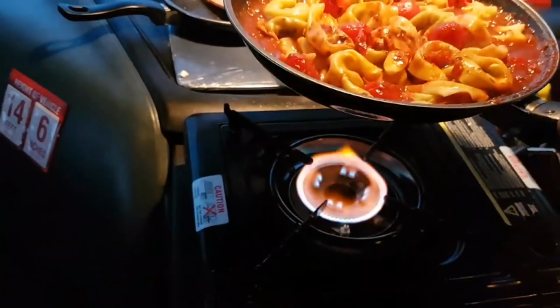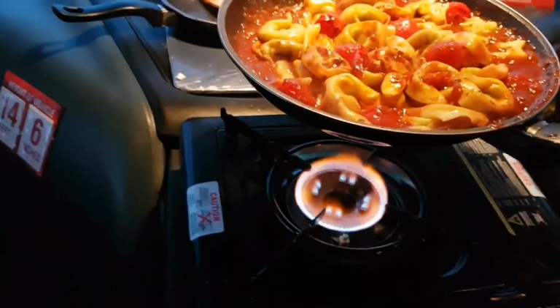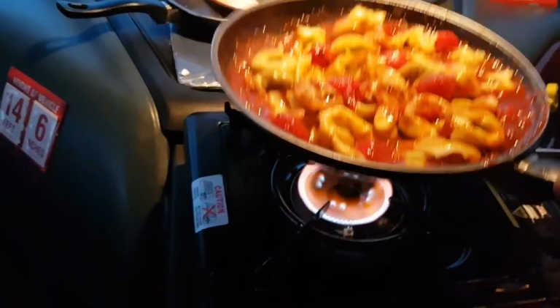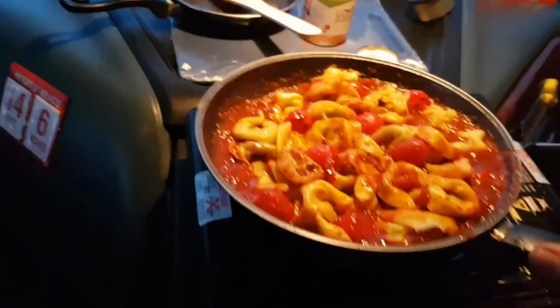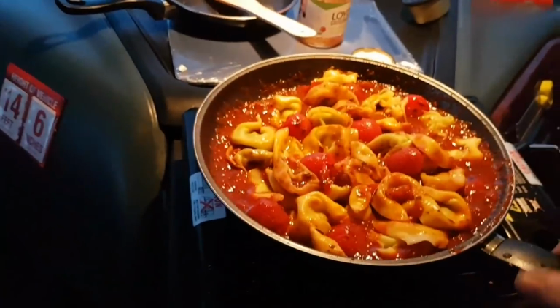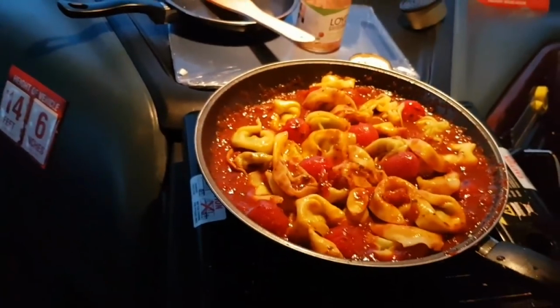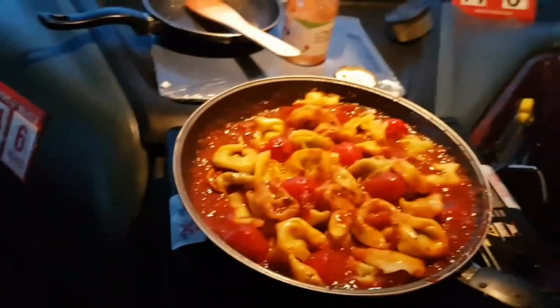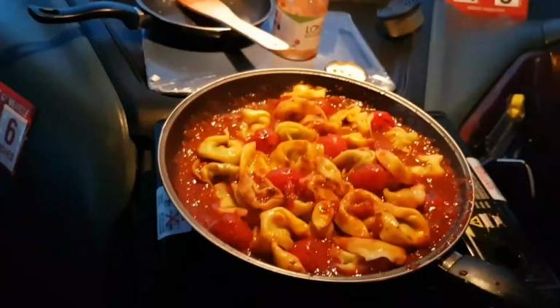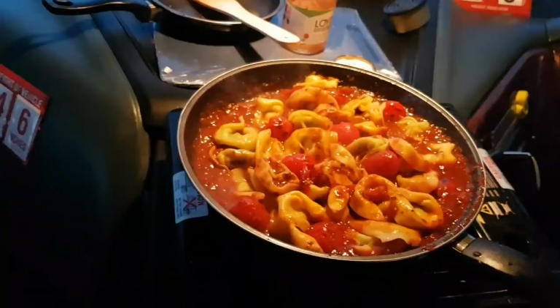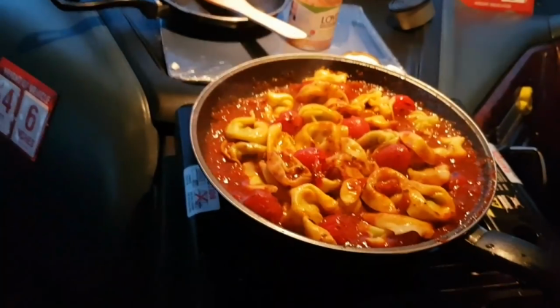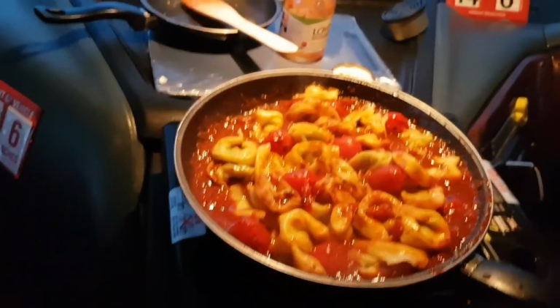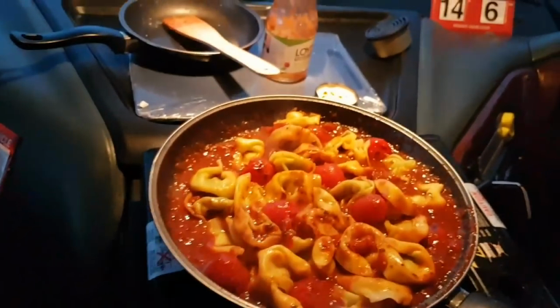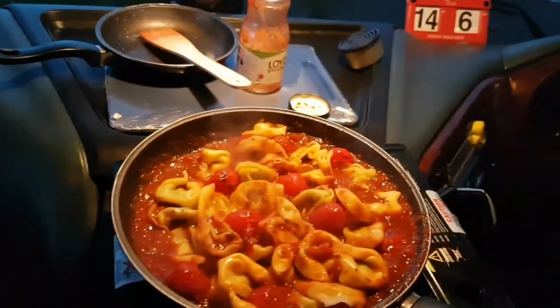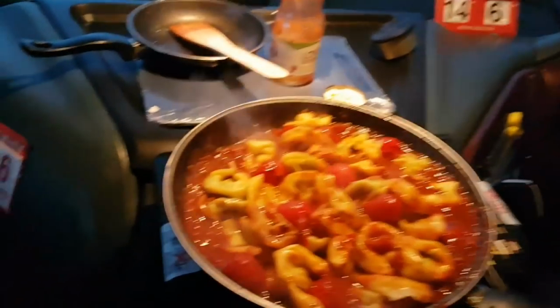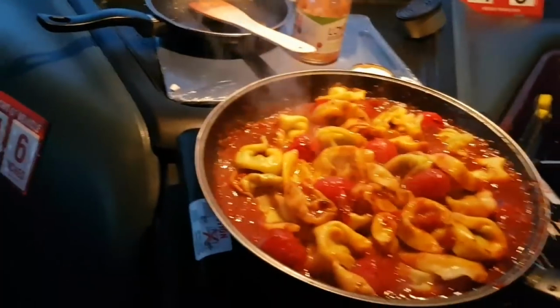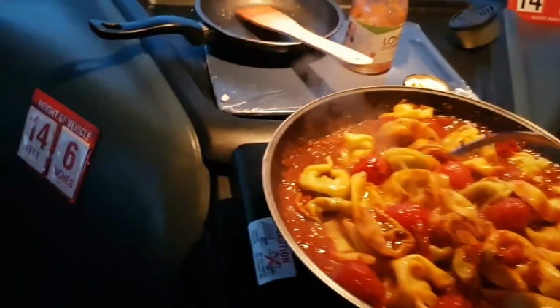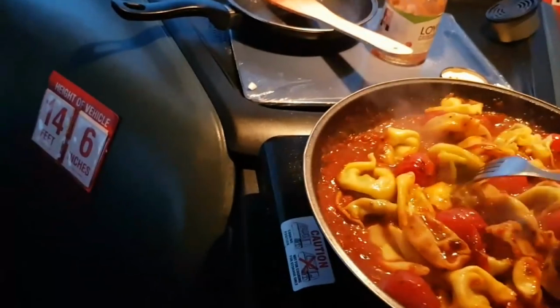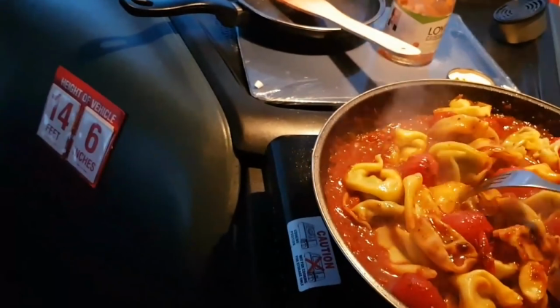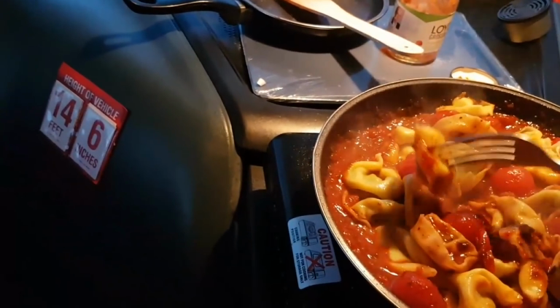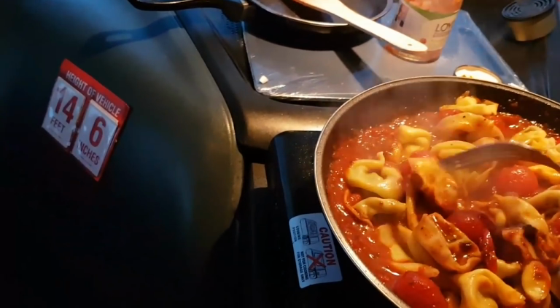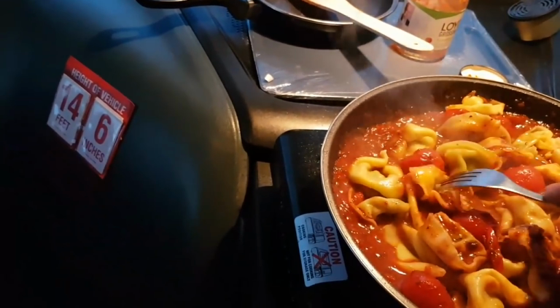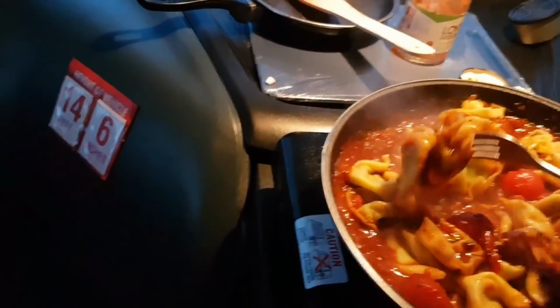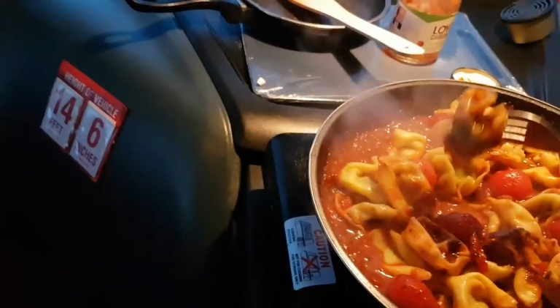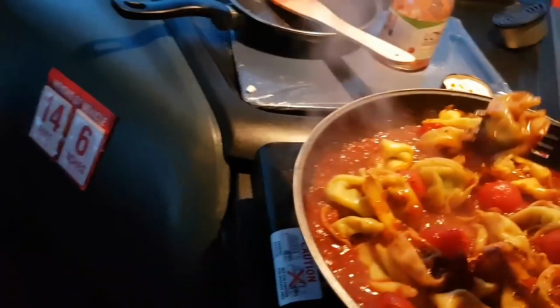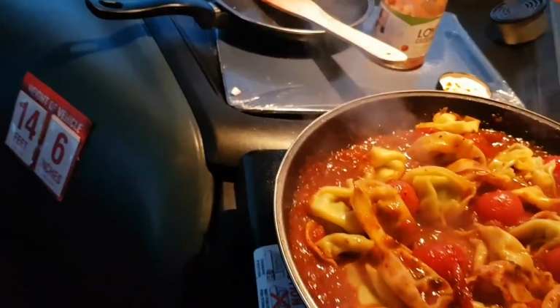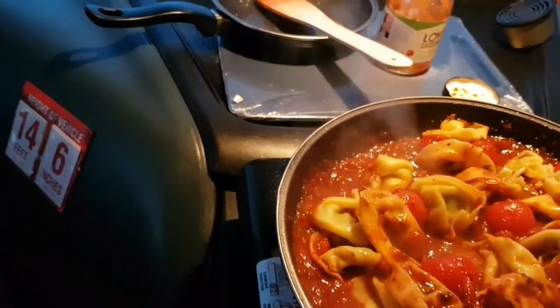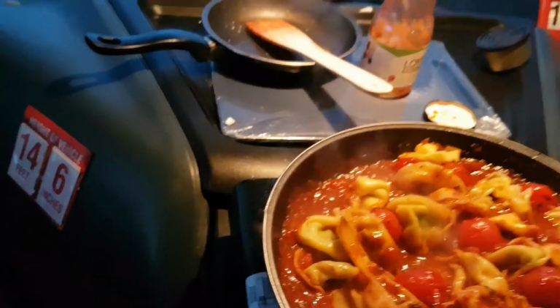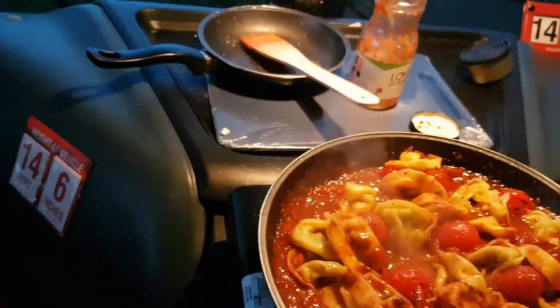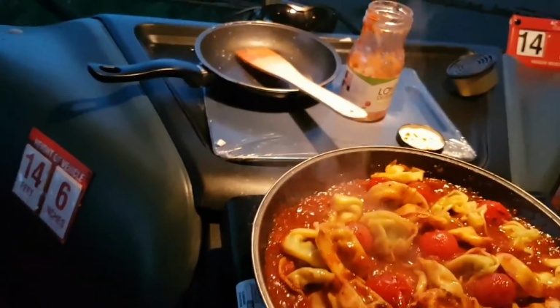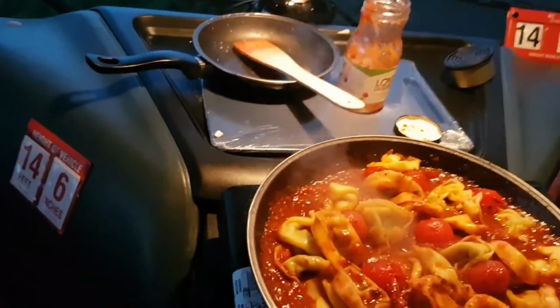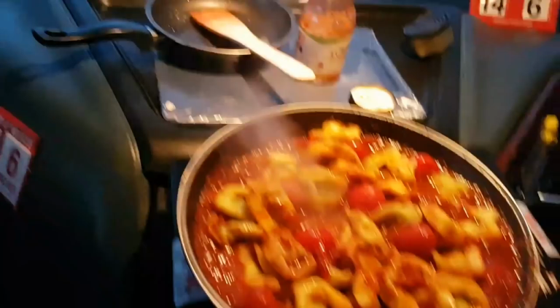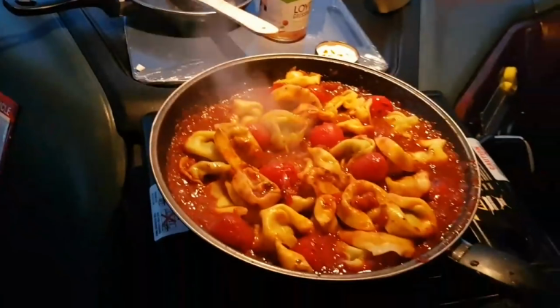Just a low heat, look. There'll be residual heat in the pasta so it shouldn't take long at all.